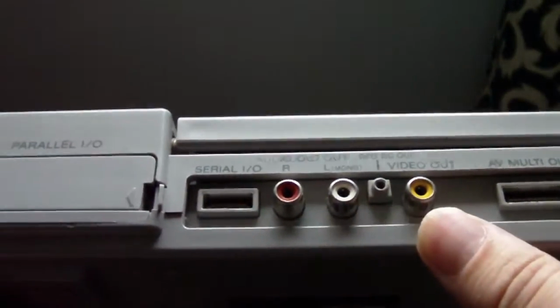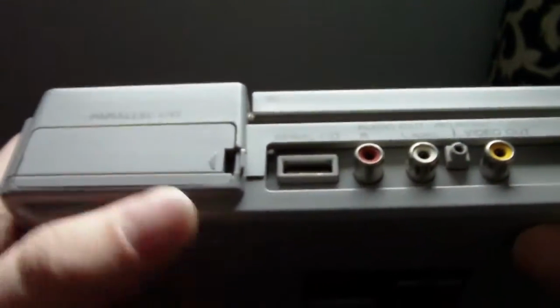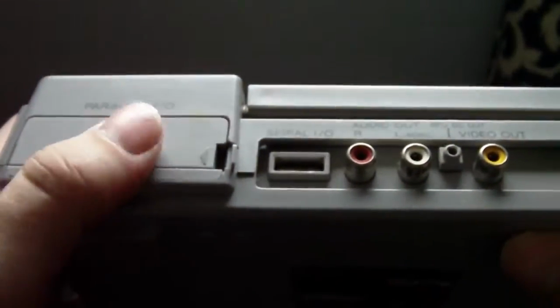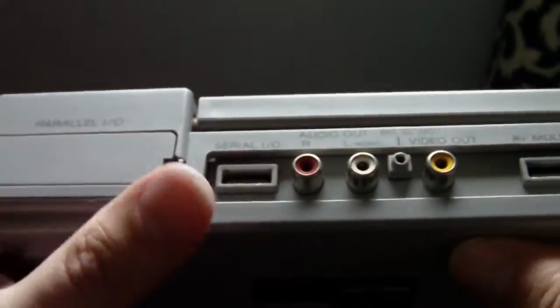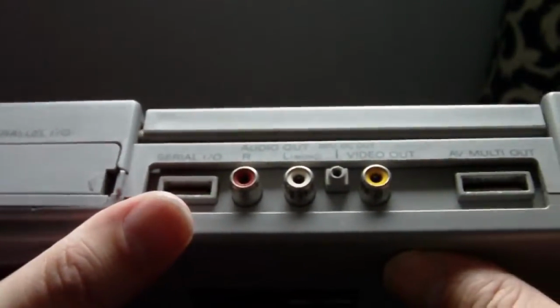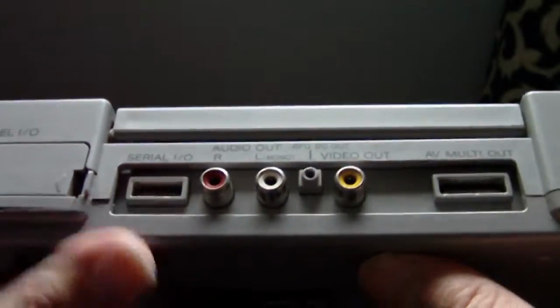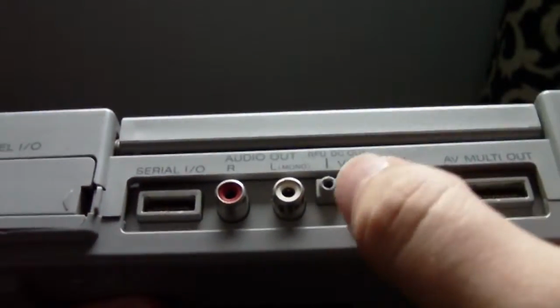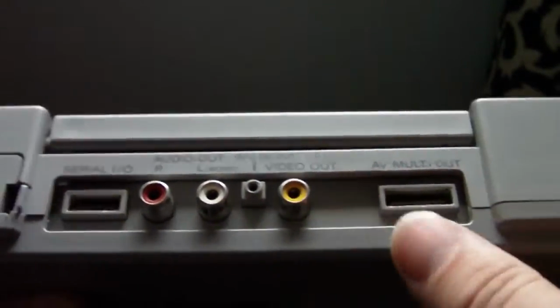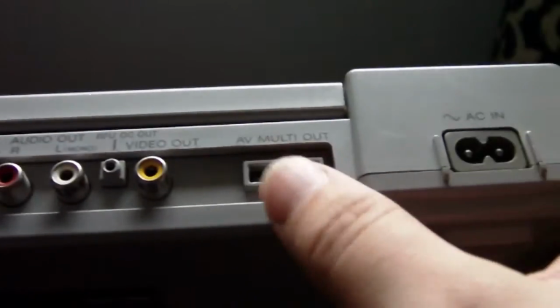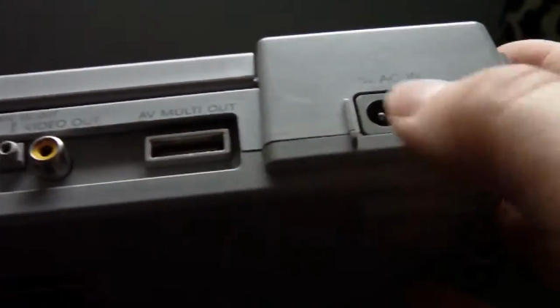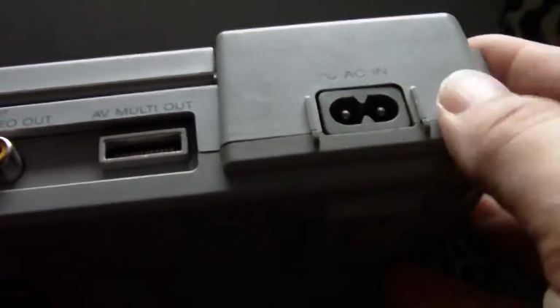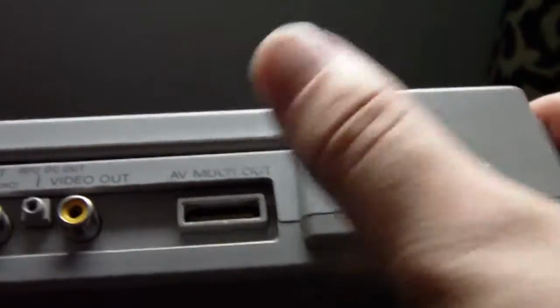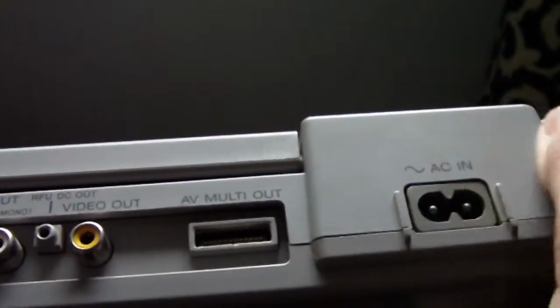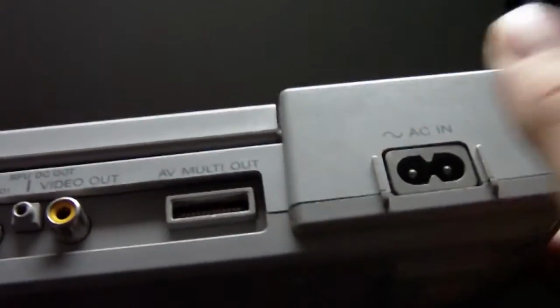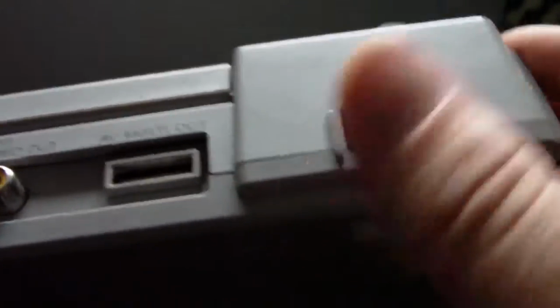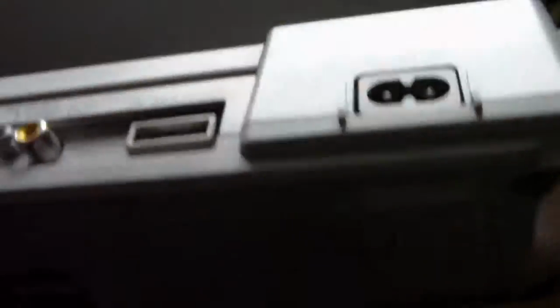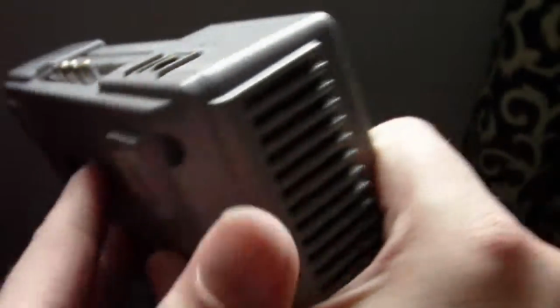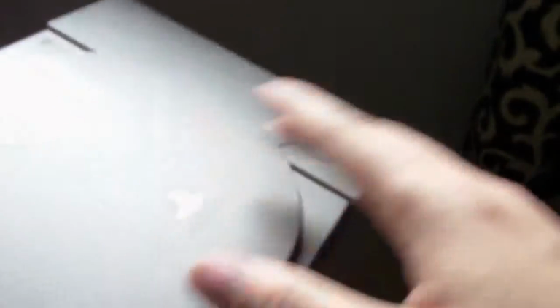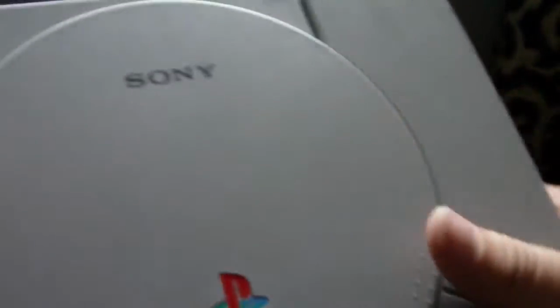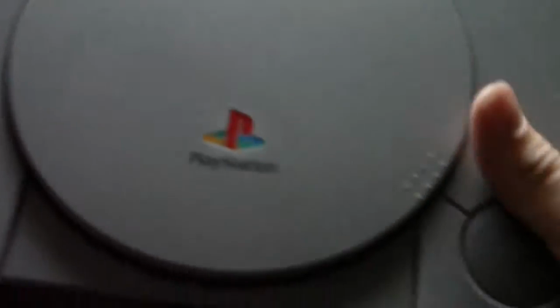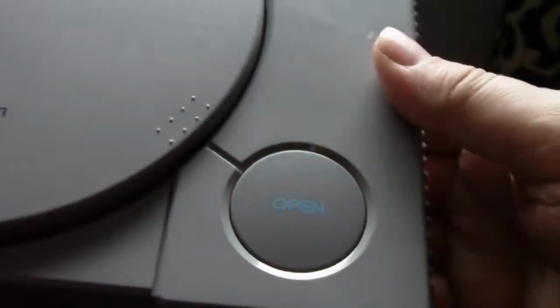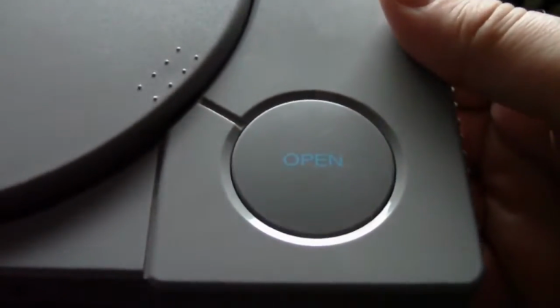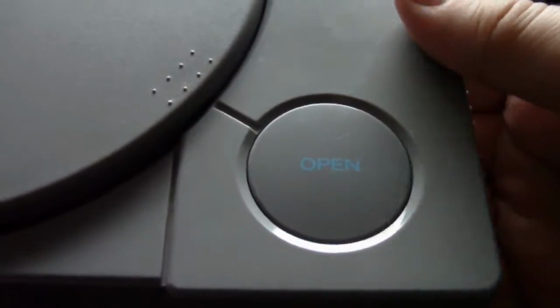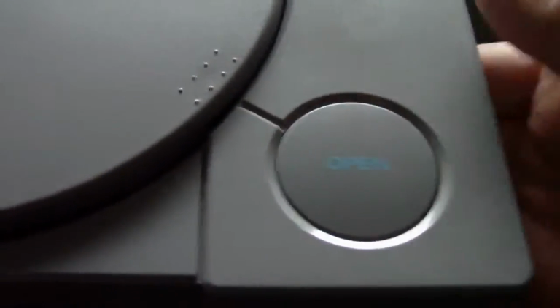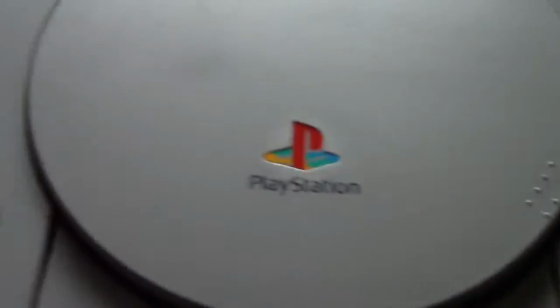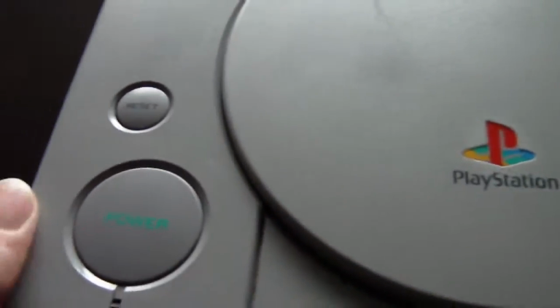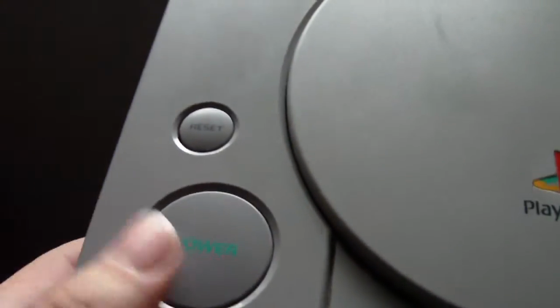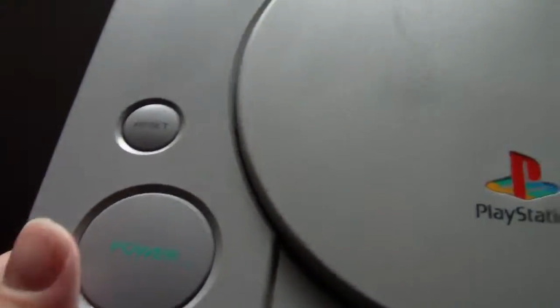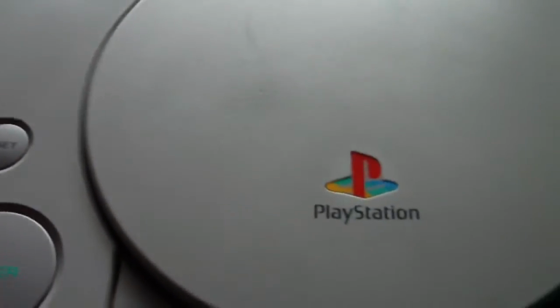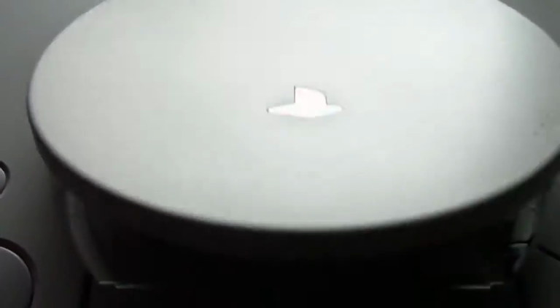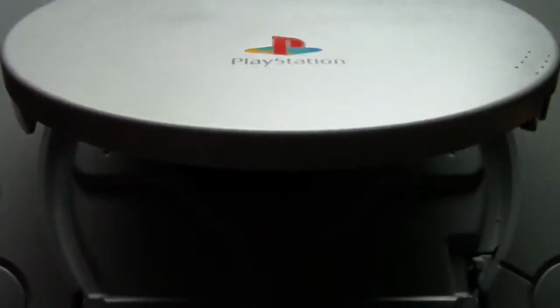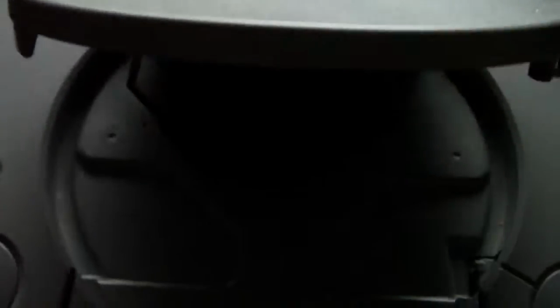This is classed as the Audio Fire model. You can see on the back you've got the composite sockets, you've got the parallel ports, you've got the AV multi-out, serial, and of course the regular power connection. And there's the open button and the power button, which have got words rather than symbols on them.